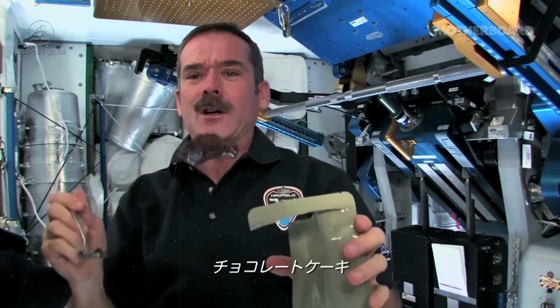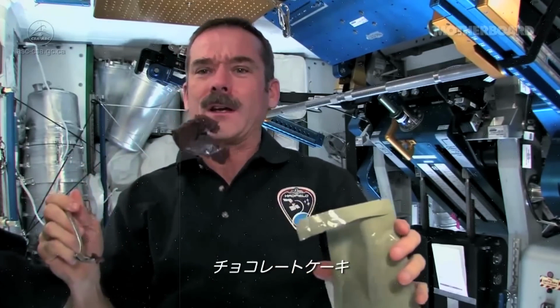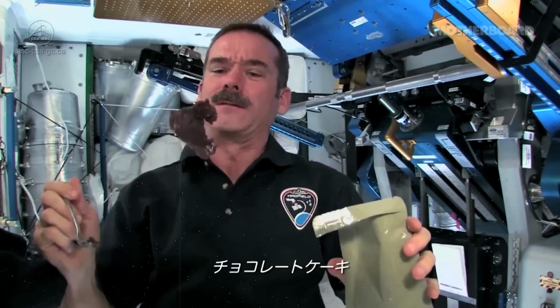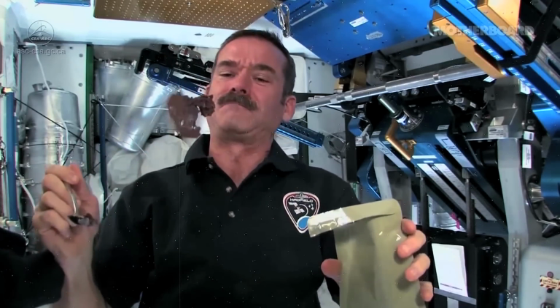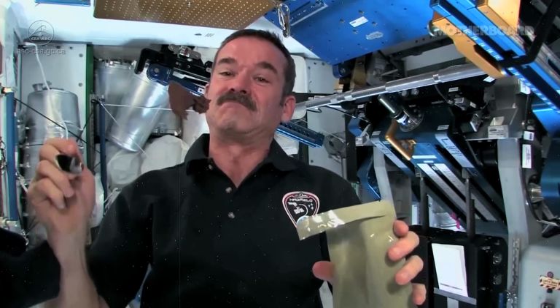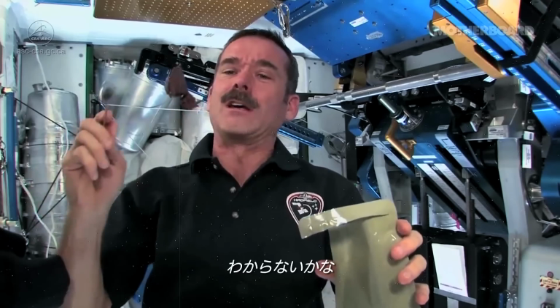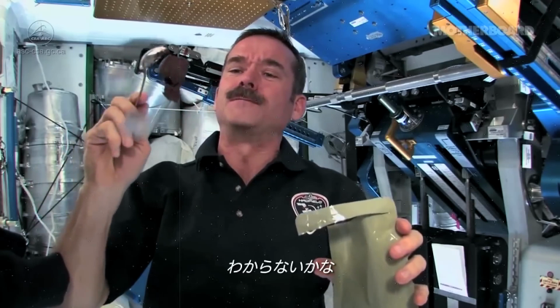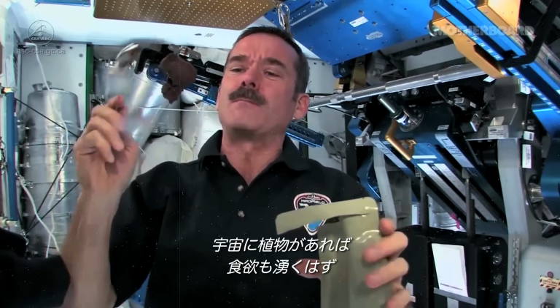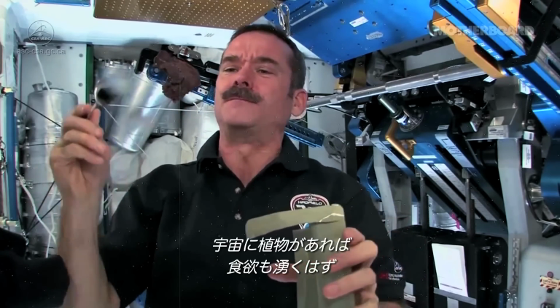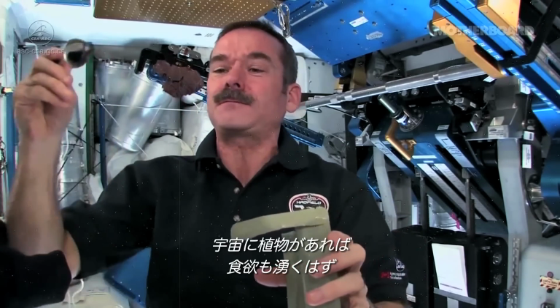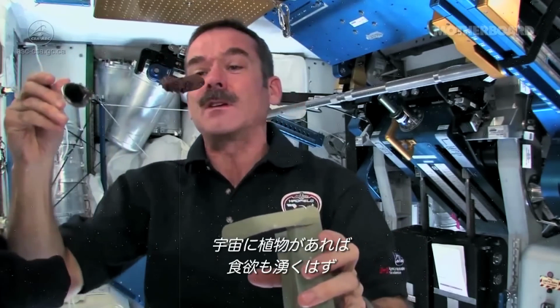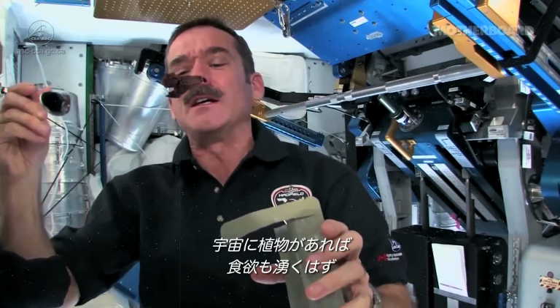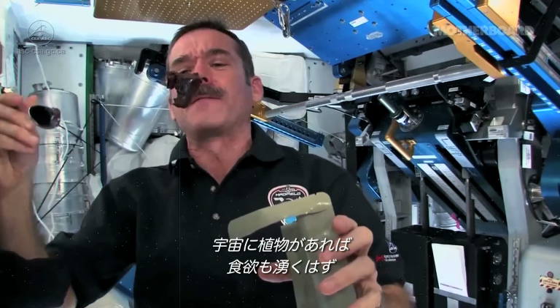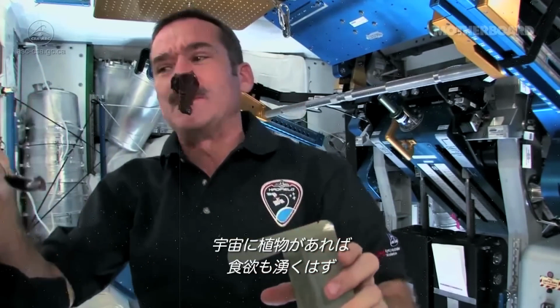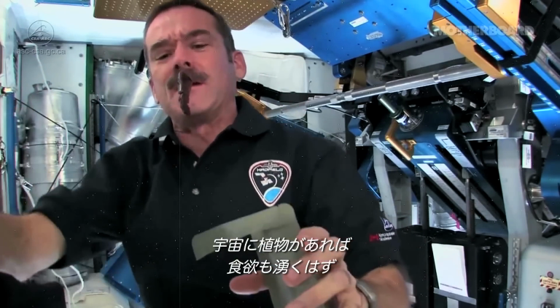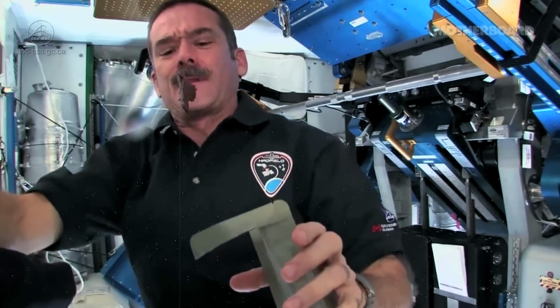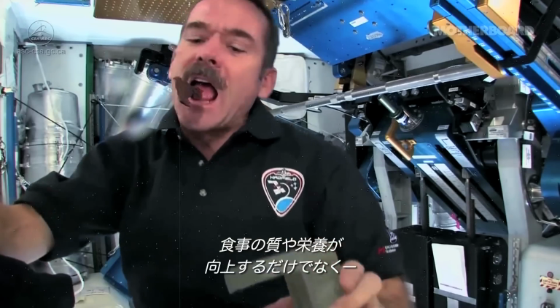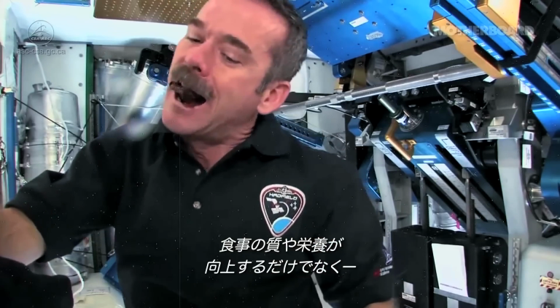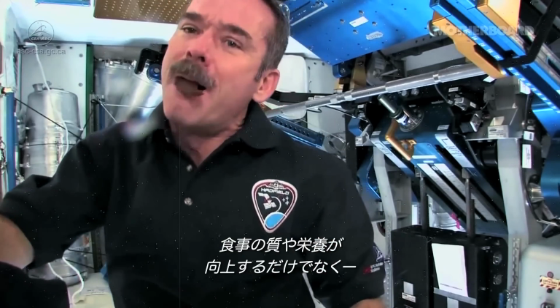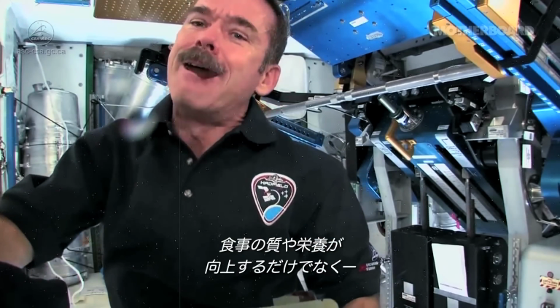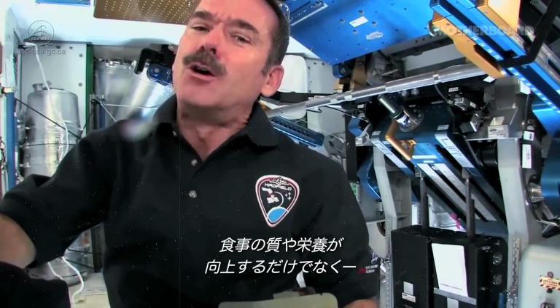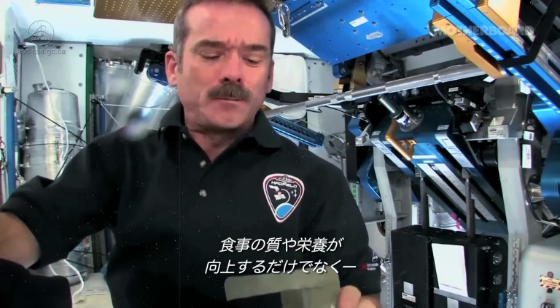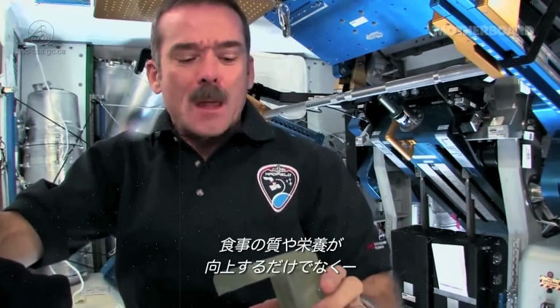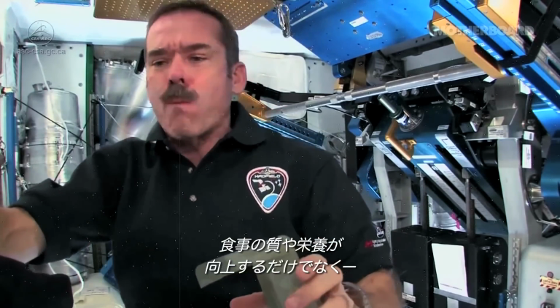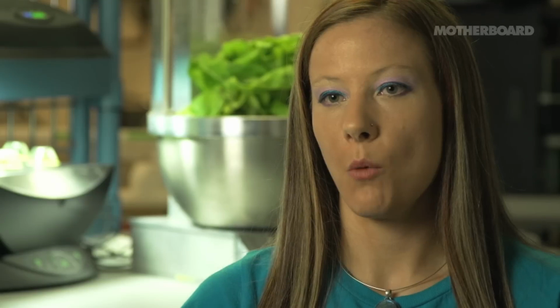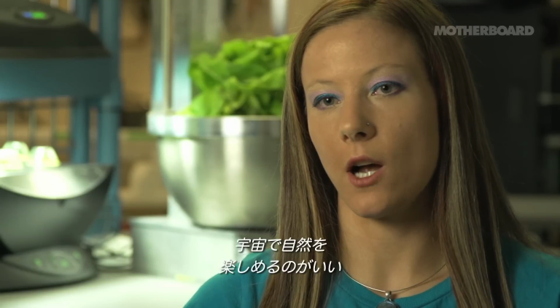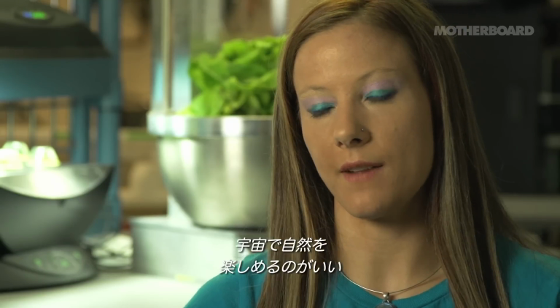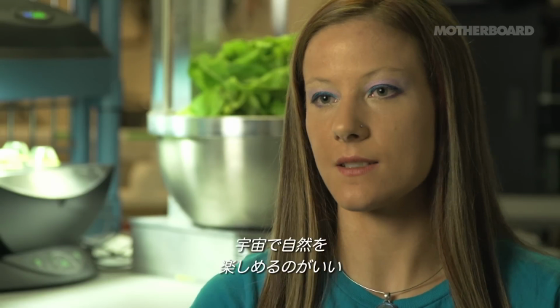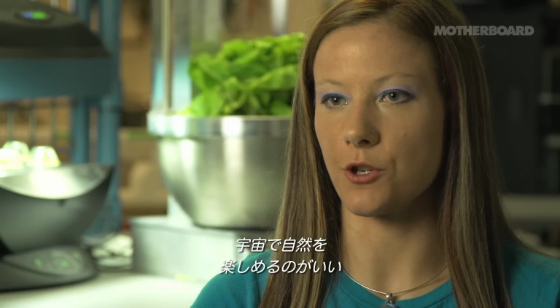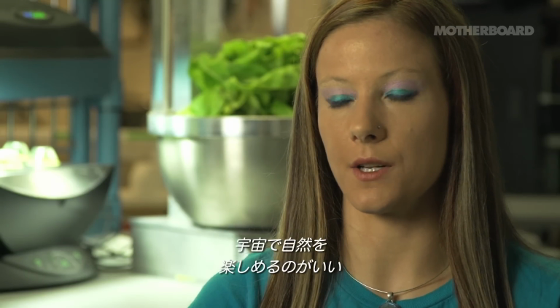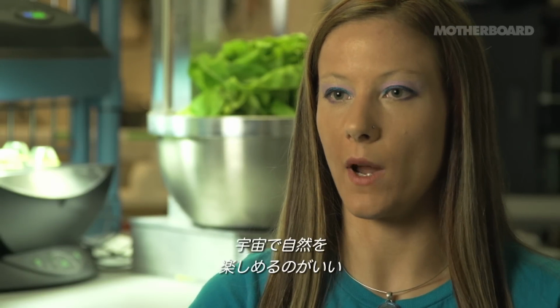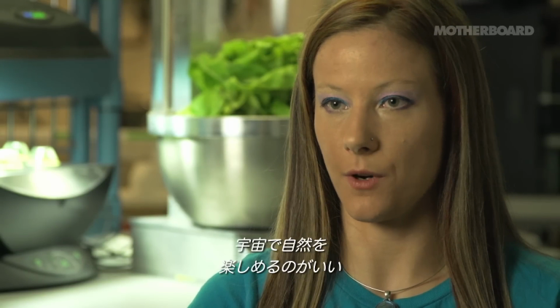Chocolate pudding cake — looks like it too. We want to try to counteract that by bringing plants into the space habitat so that not only the astronauts can have better quality of food and better nutrition, but they also can have access to nature while they're away from the Earth.